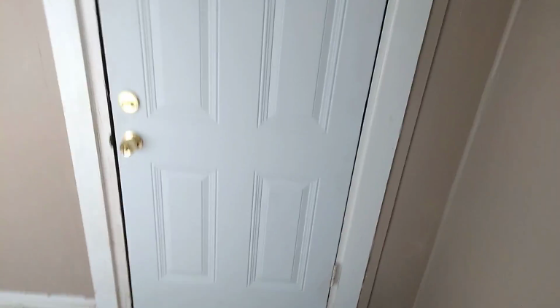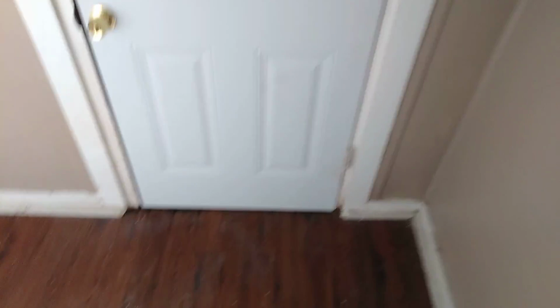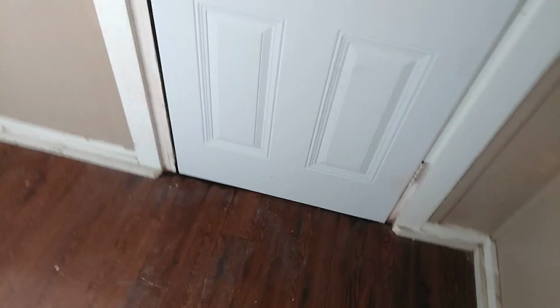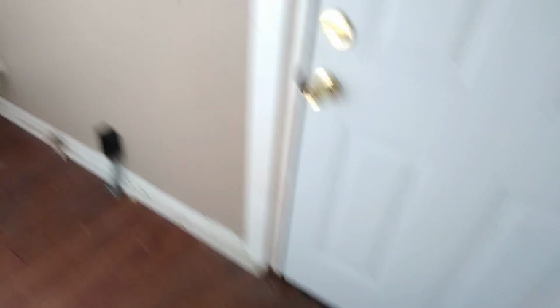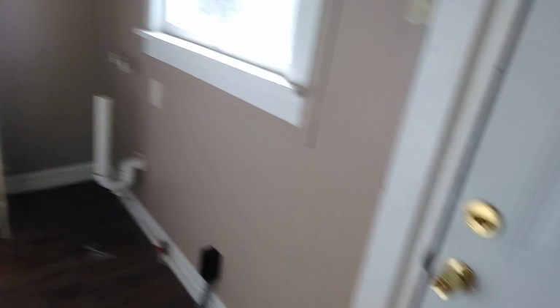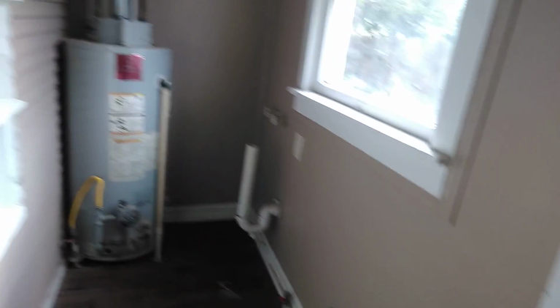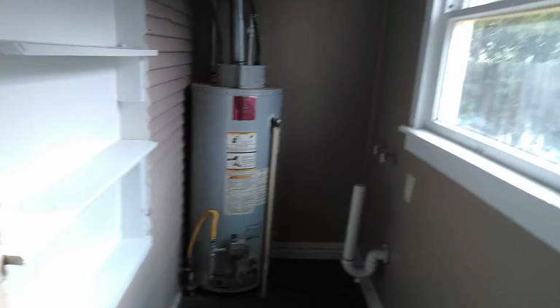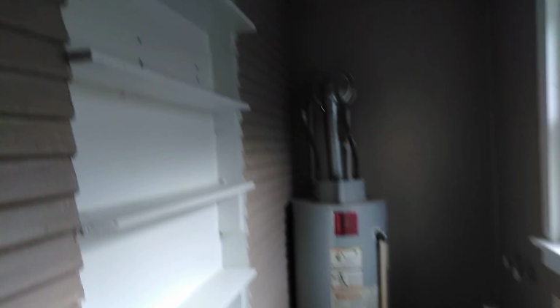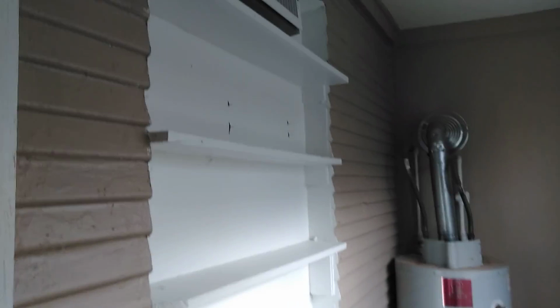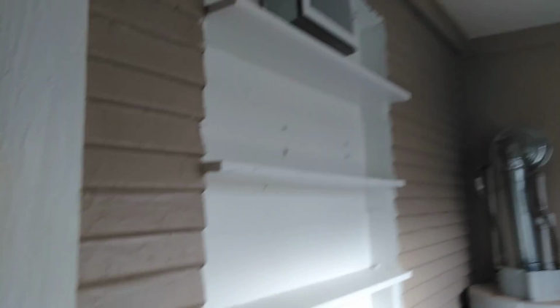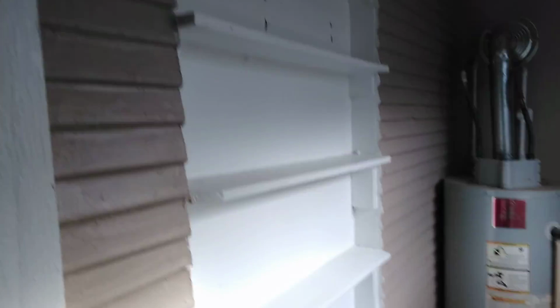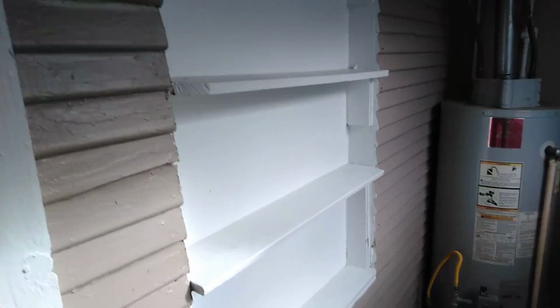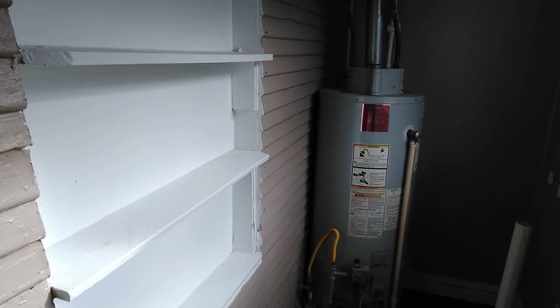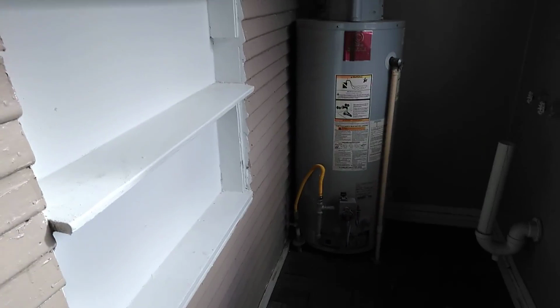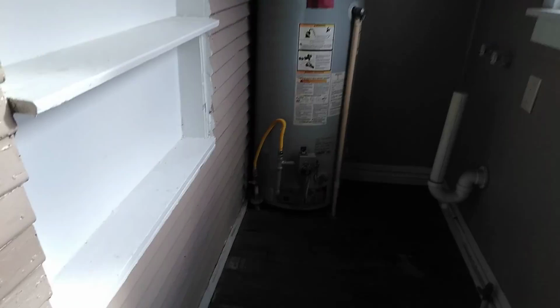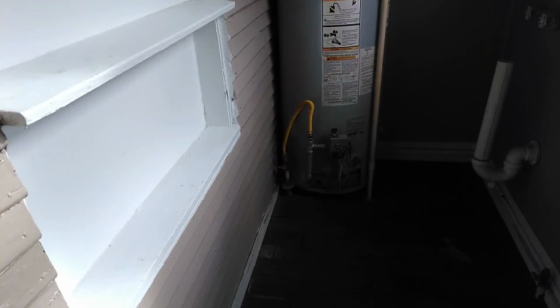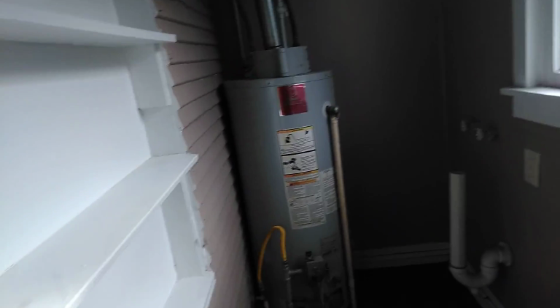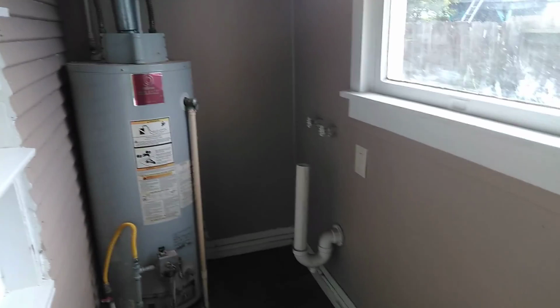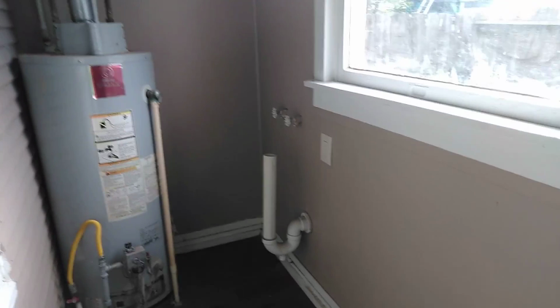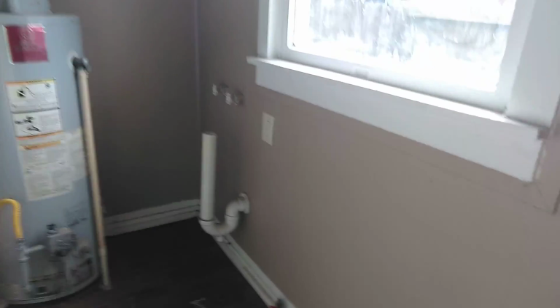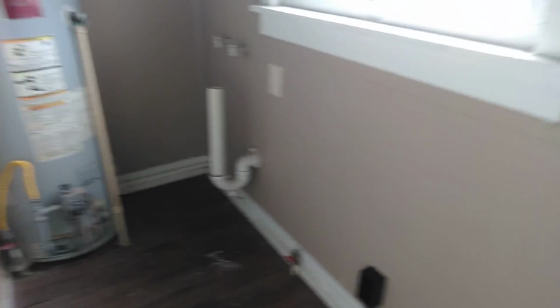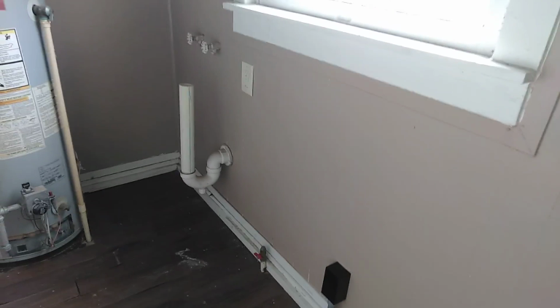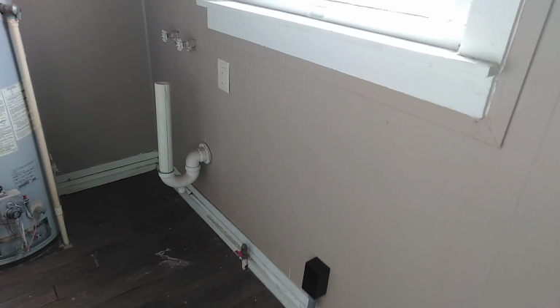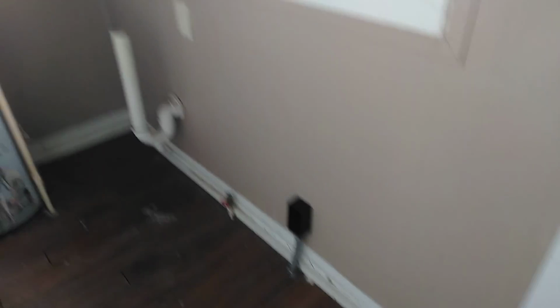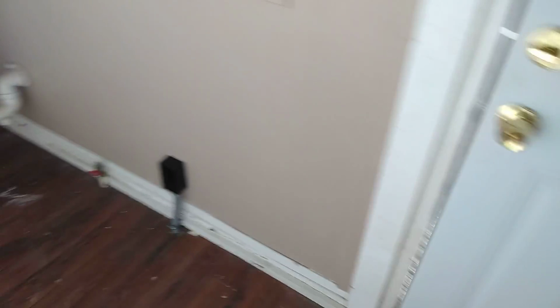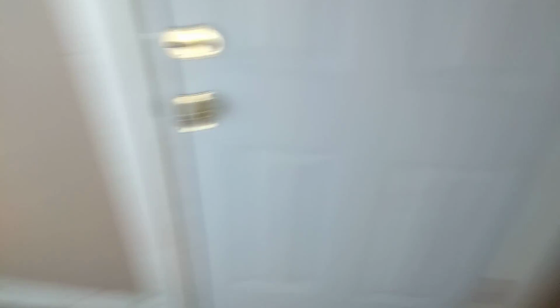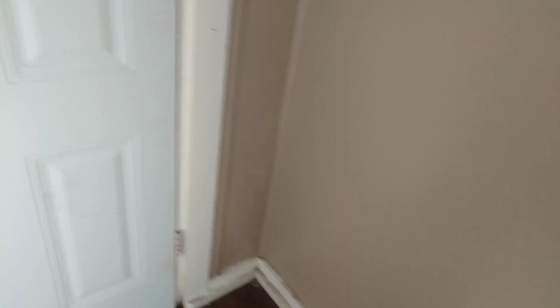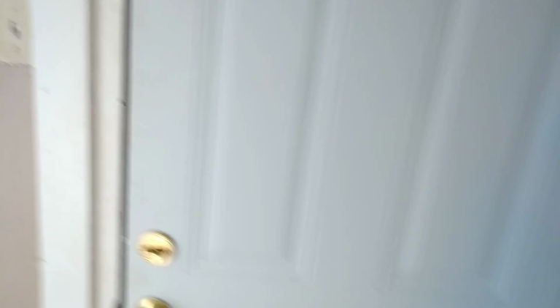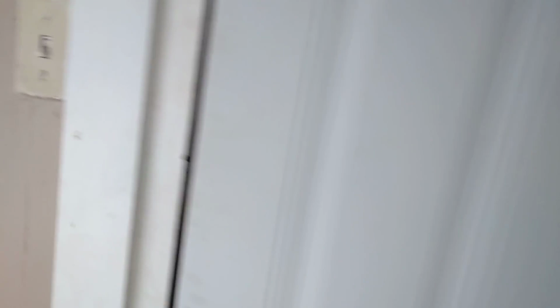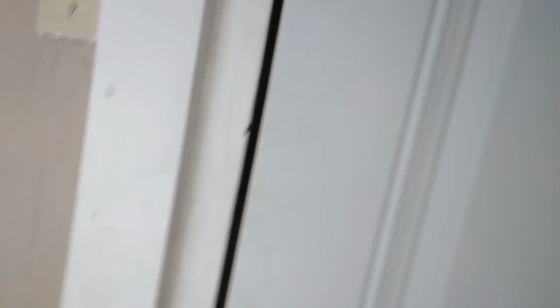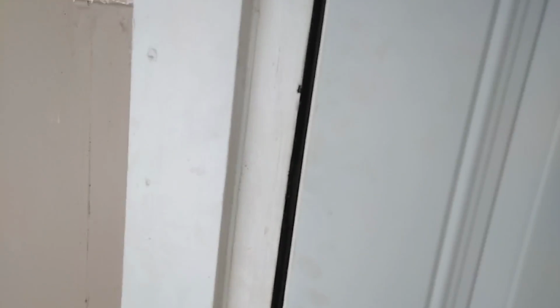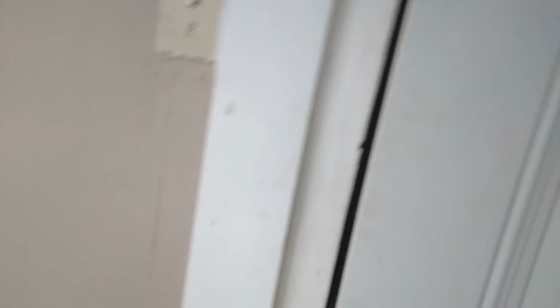Stepping down, this is your utility room. There are some shelves on the wall, a gas water heater — so it's an energy saver — and washer and dryer hookups. Proceeding out the back door.